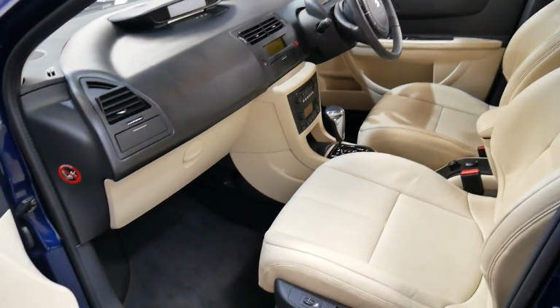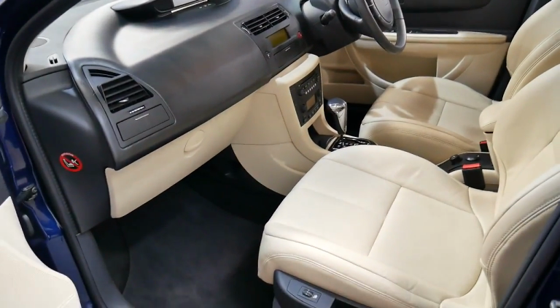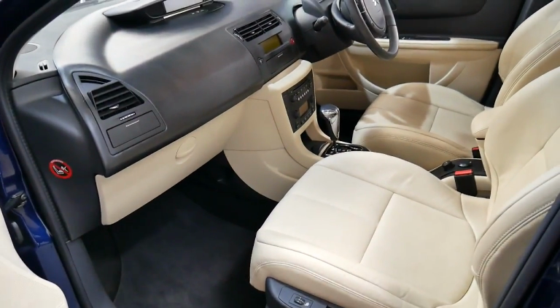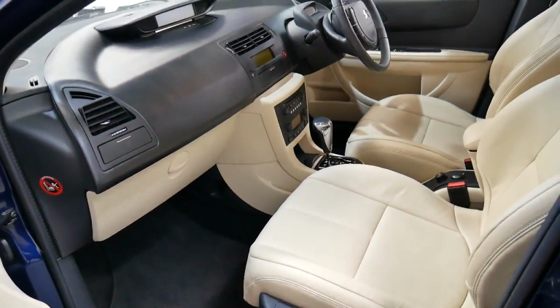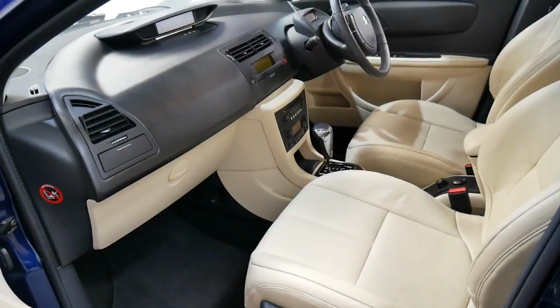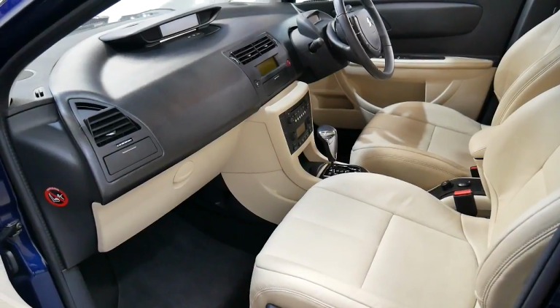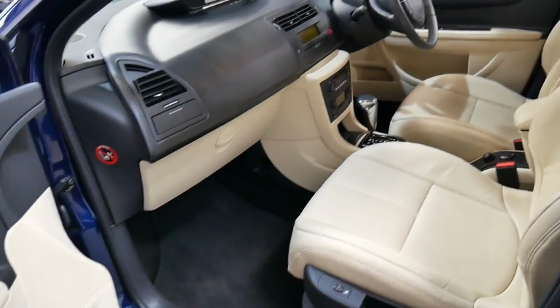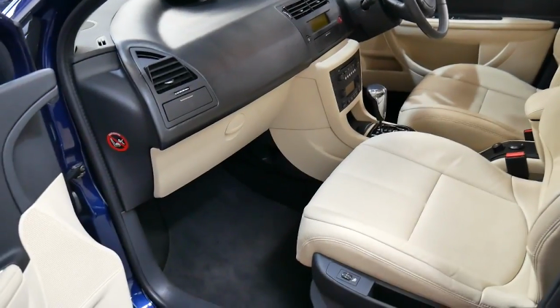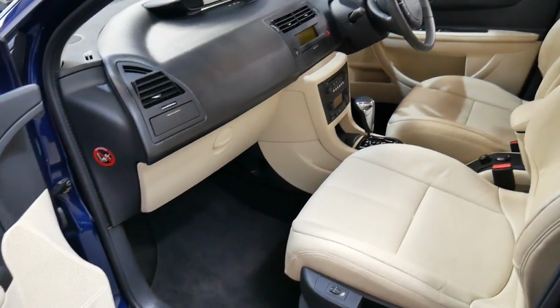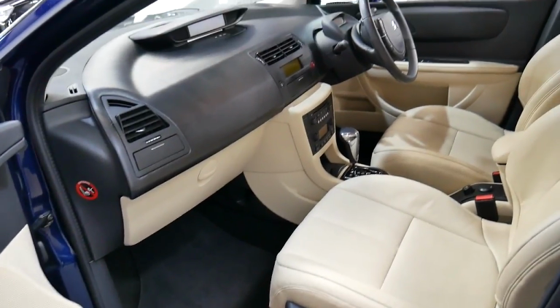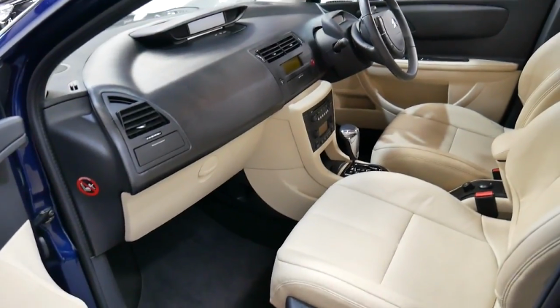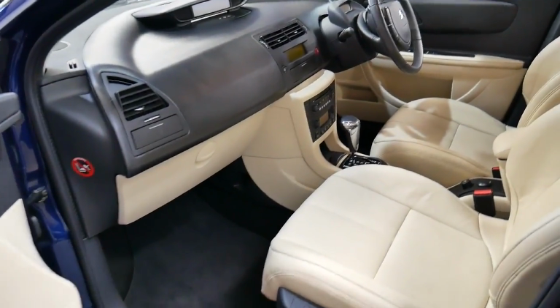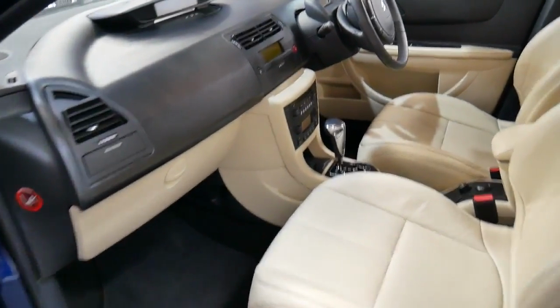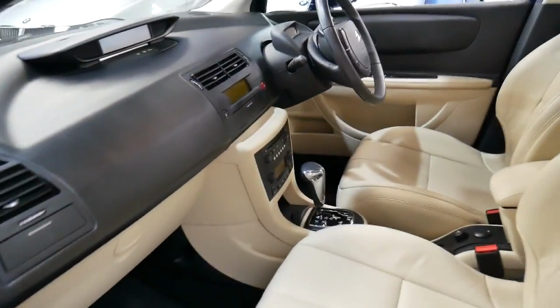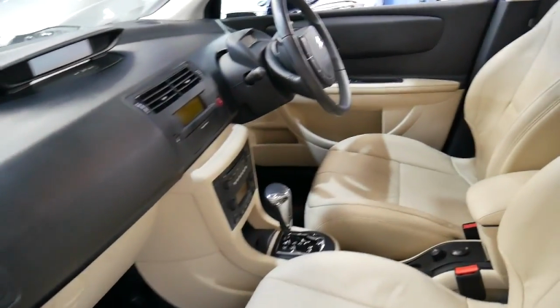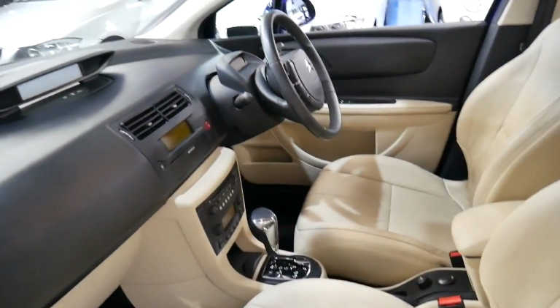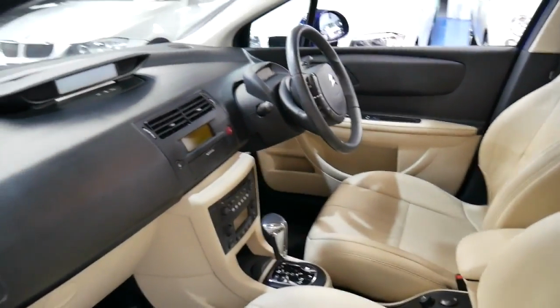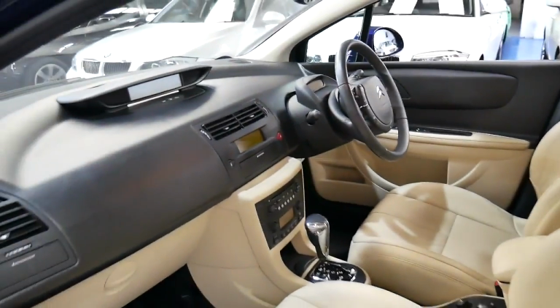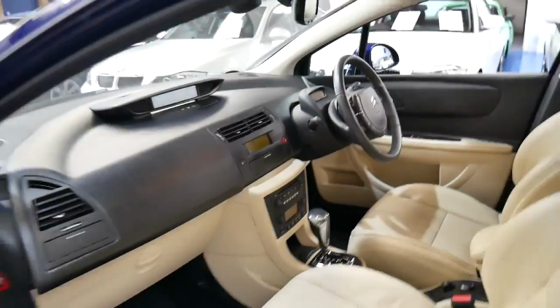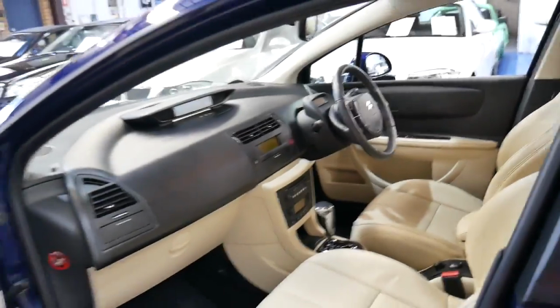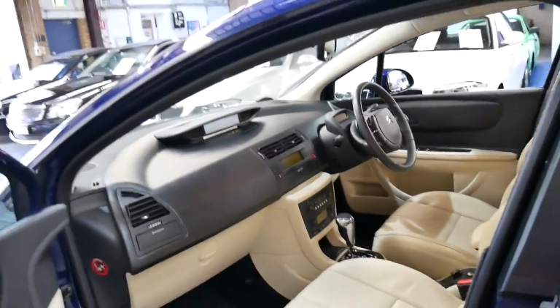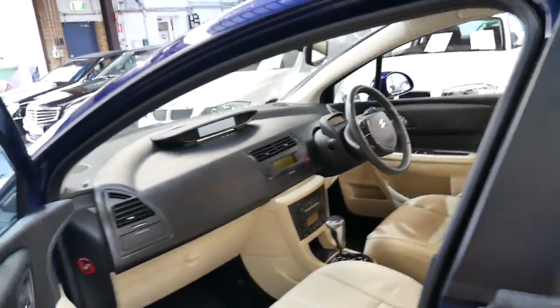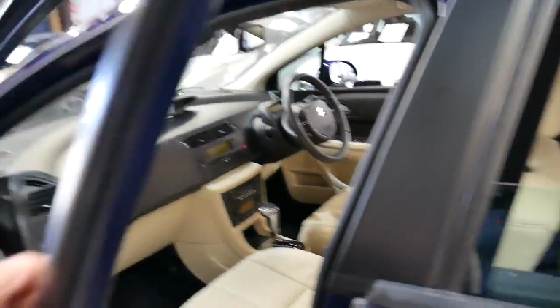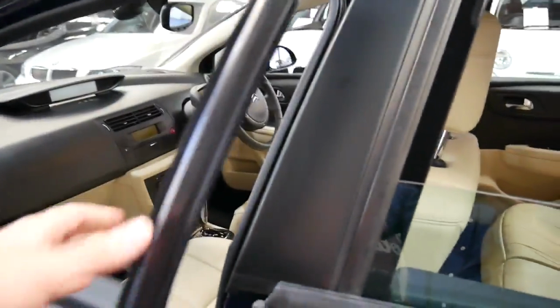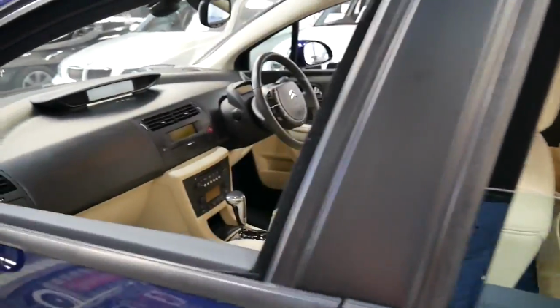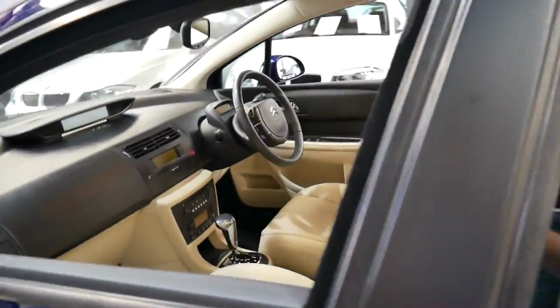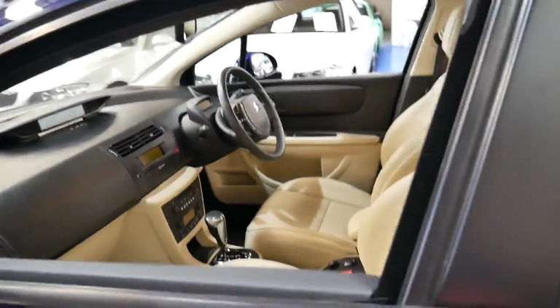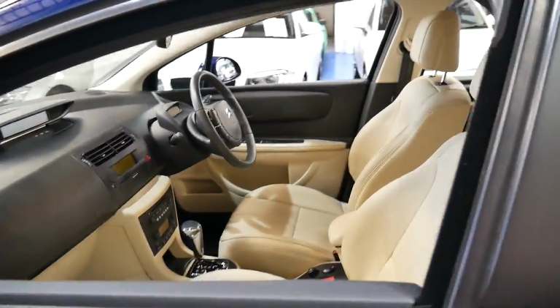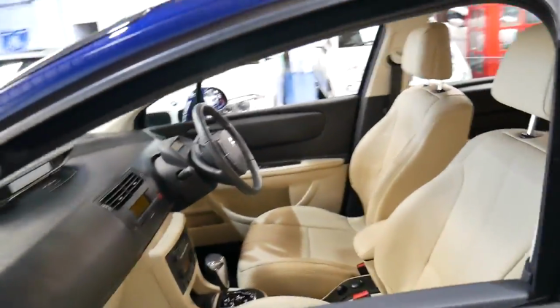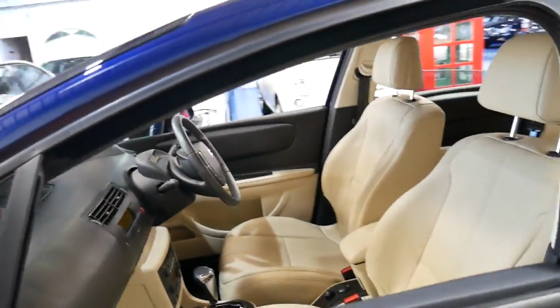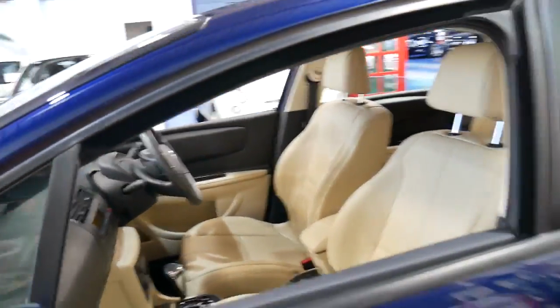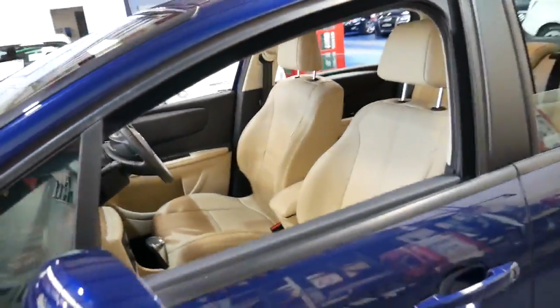It's got heated seats on the driver and passenger side, dual air bags, side air bags, it's automatic, and the air conditioning is nice and cold. The condition is amazing.